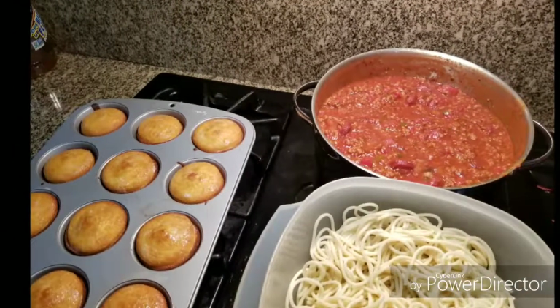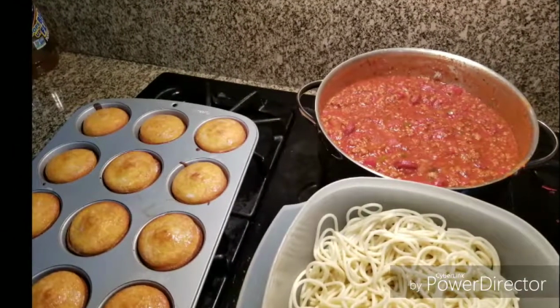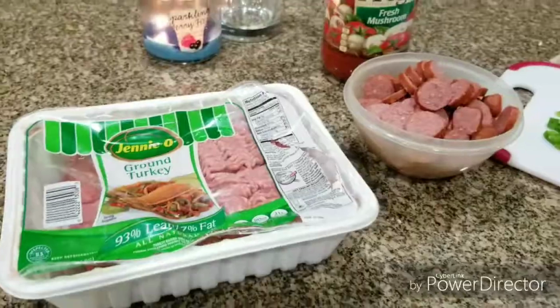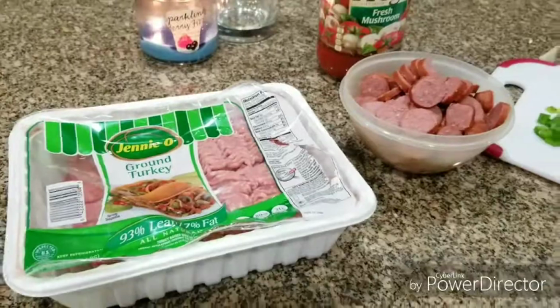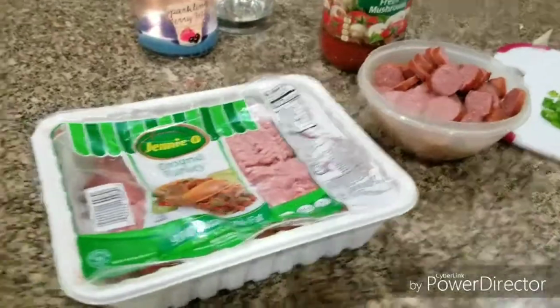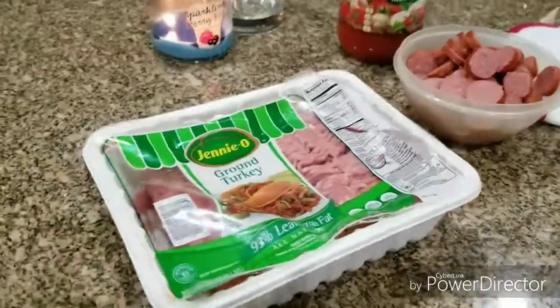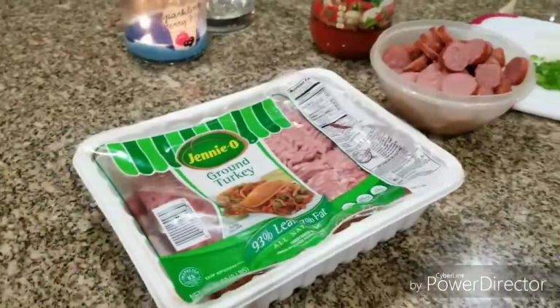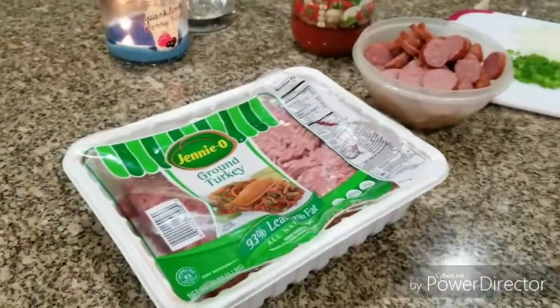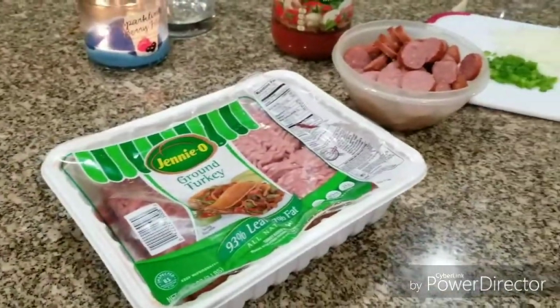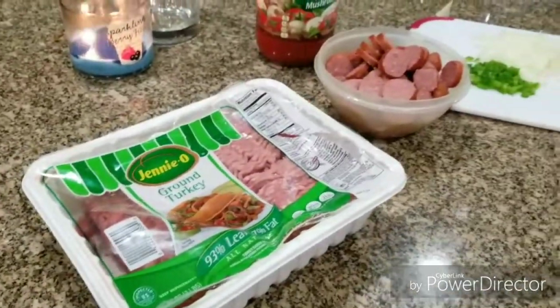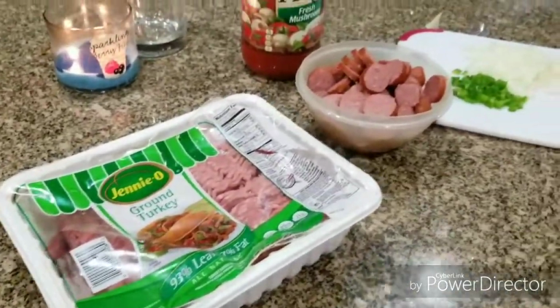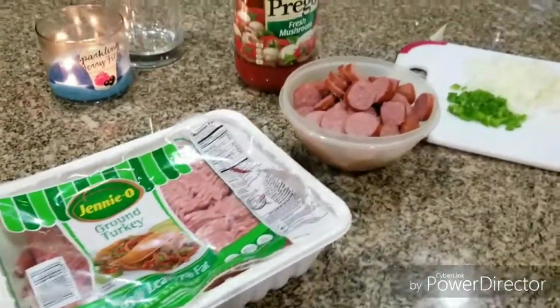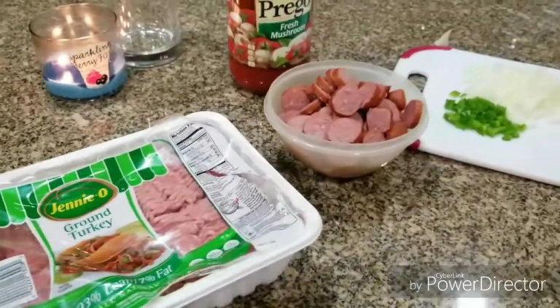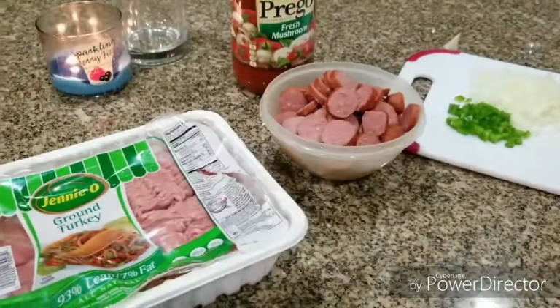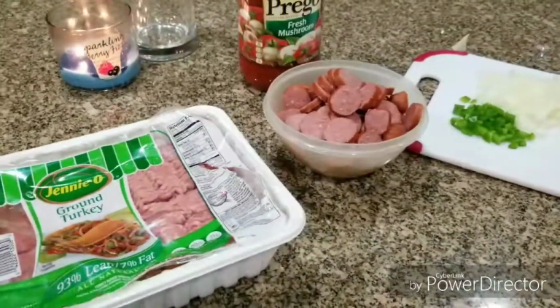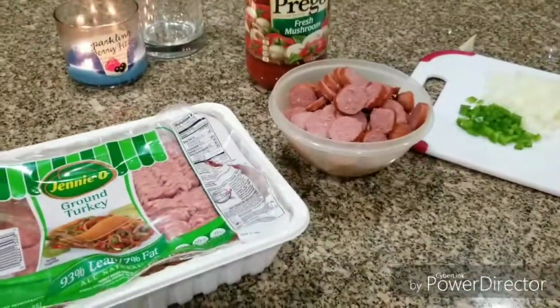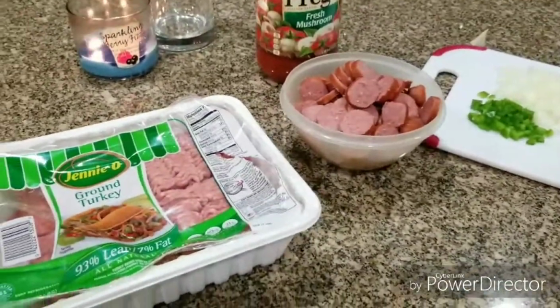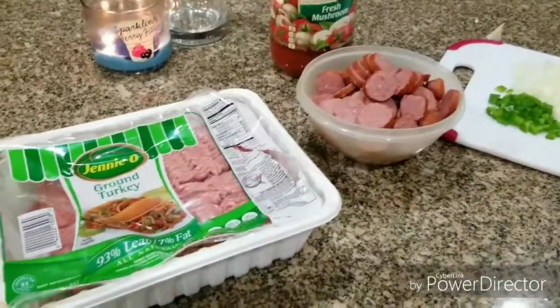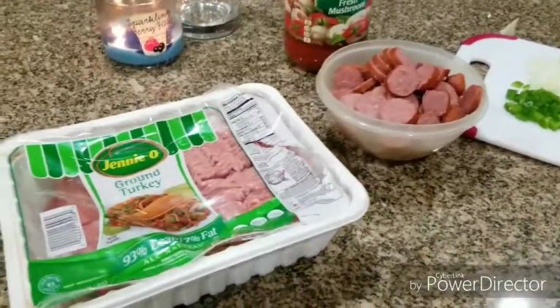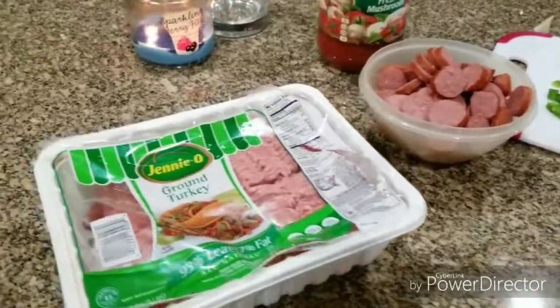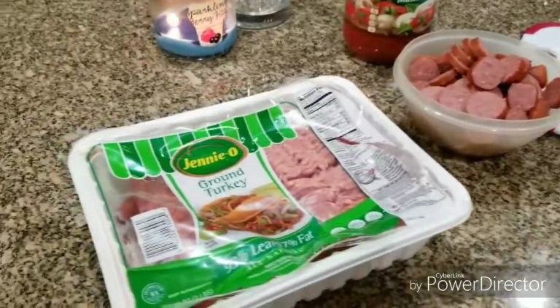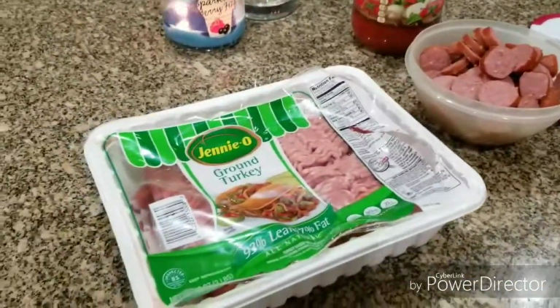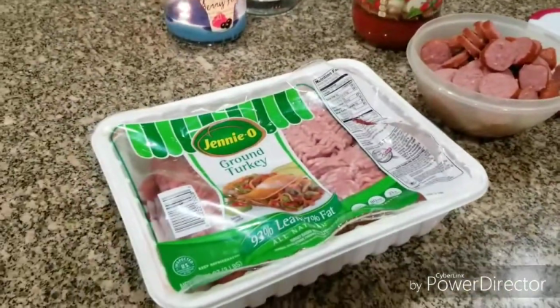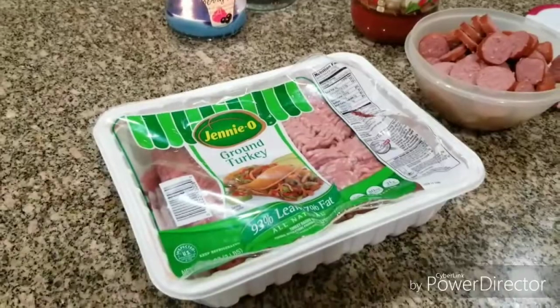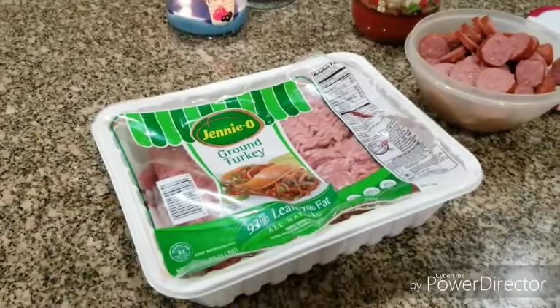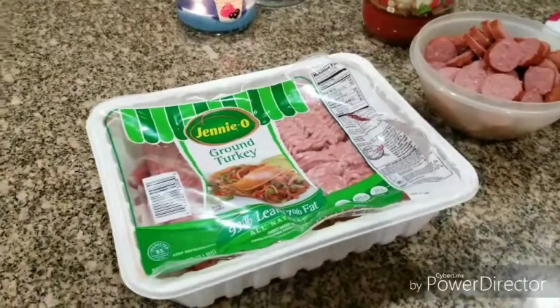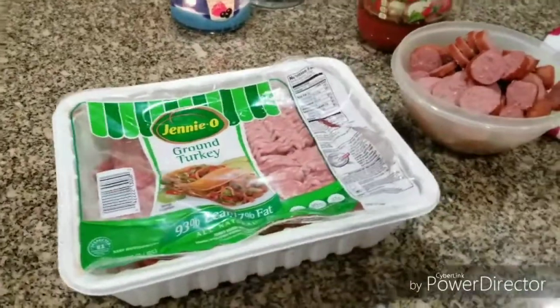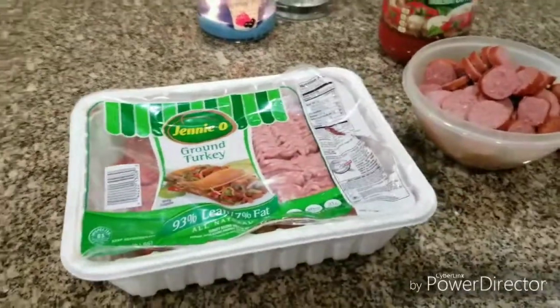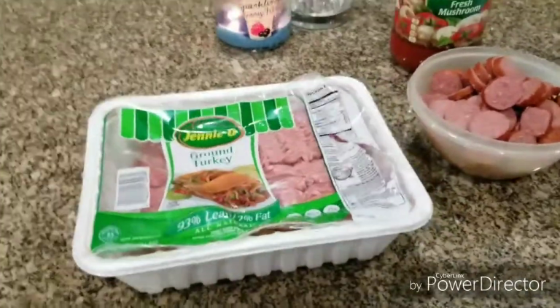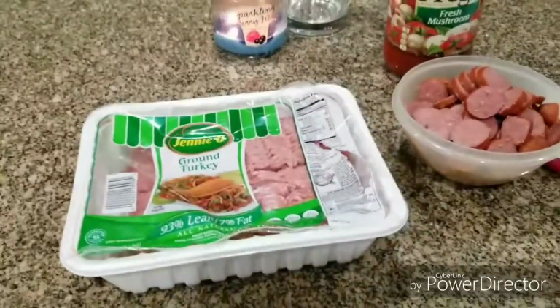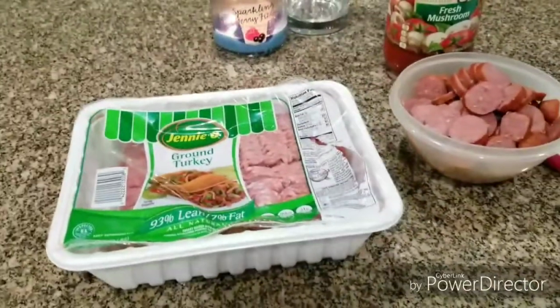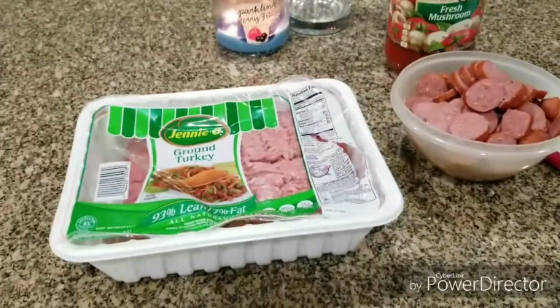Hi and welcome back to BJ's channel. This is Cooking with BJ. We're going to do some spaghetti.